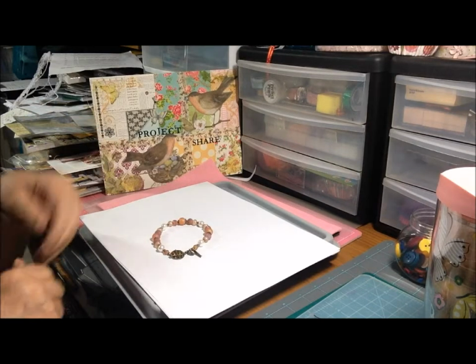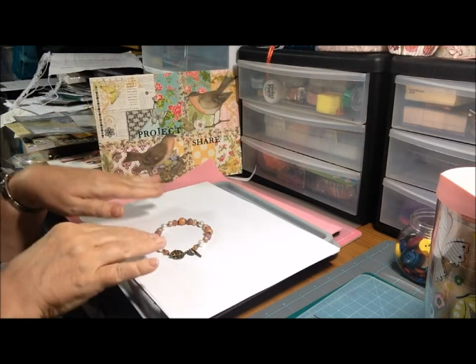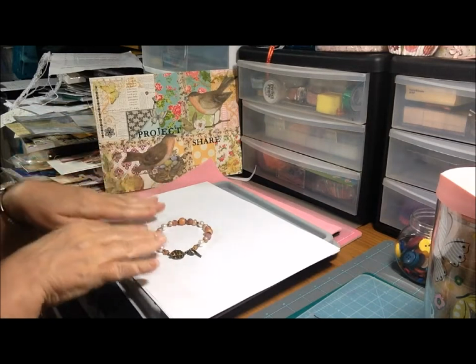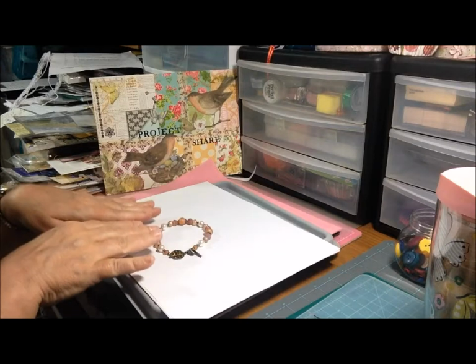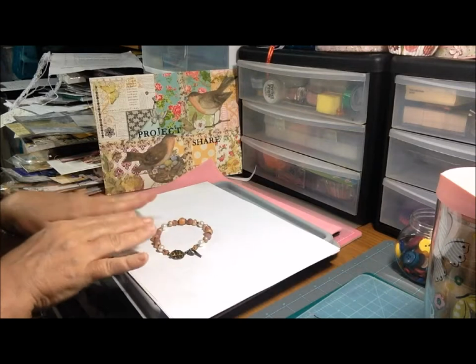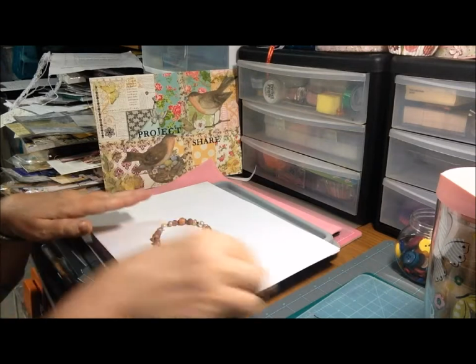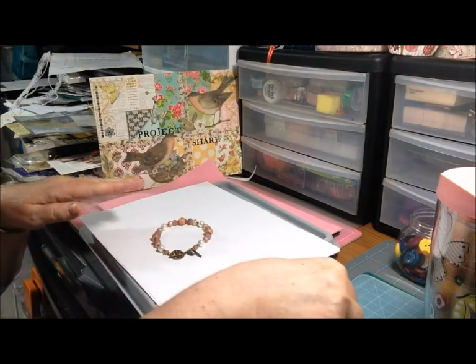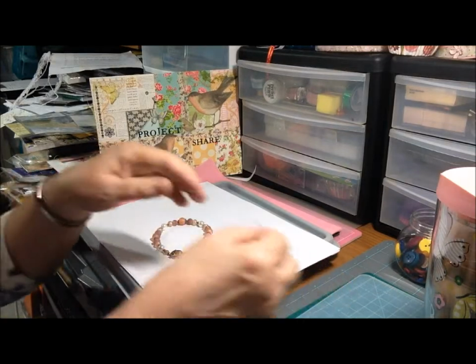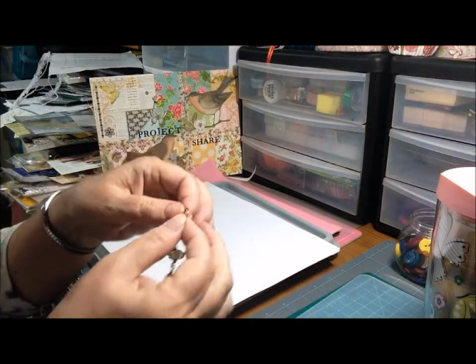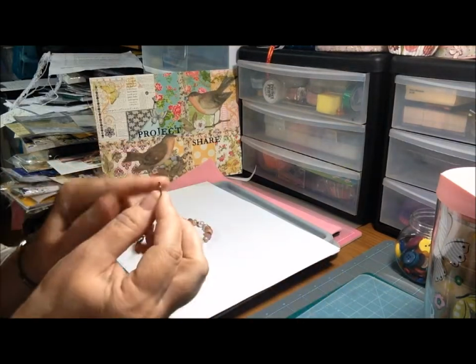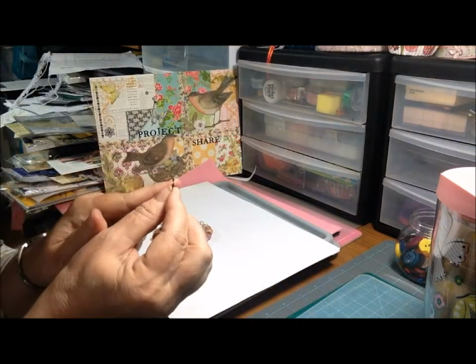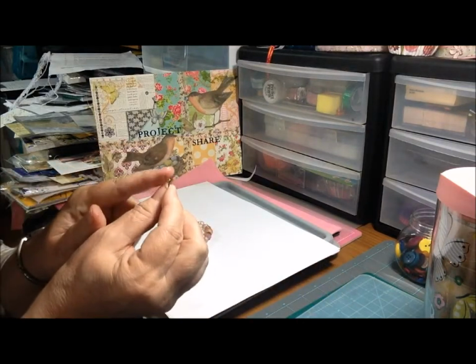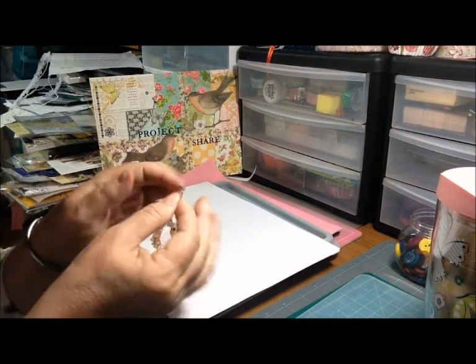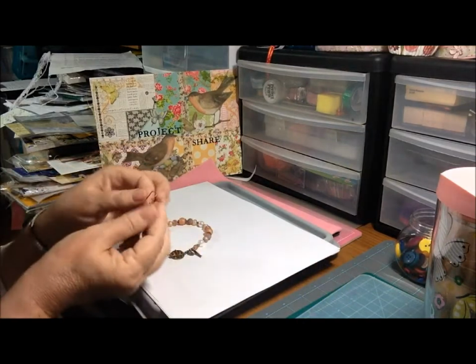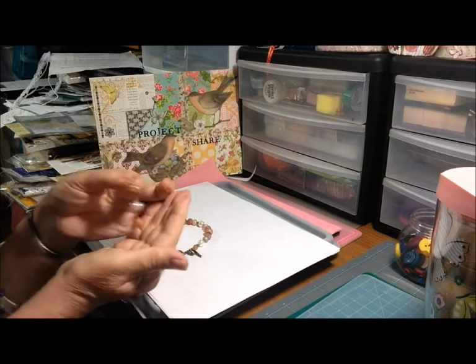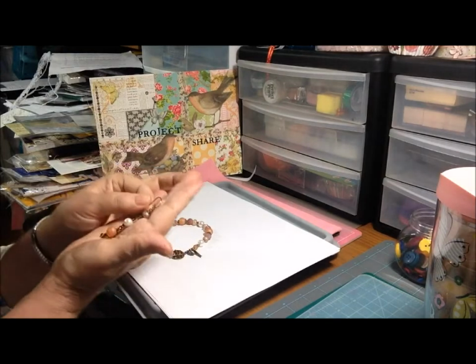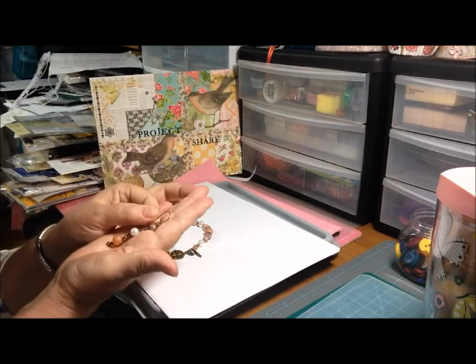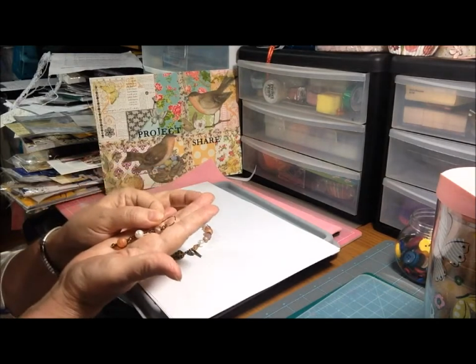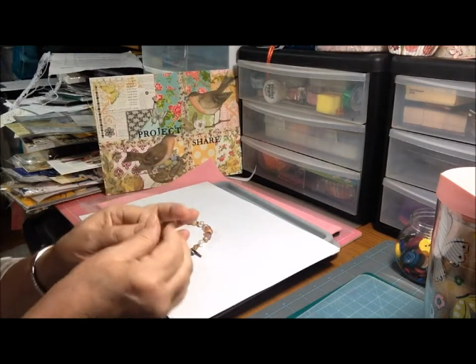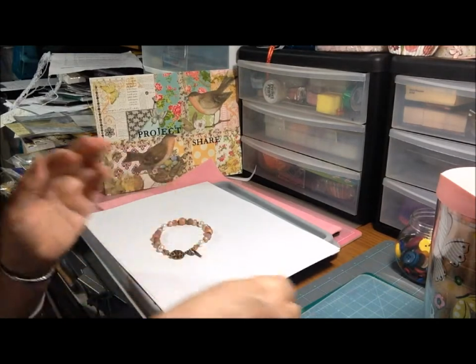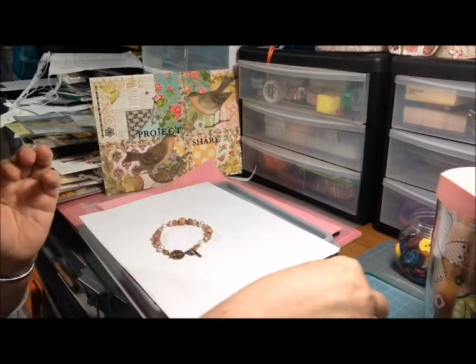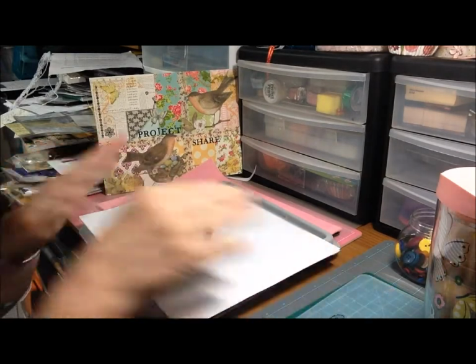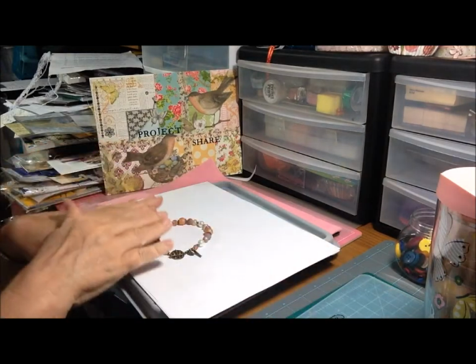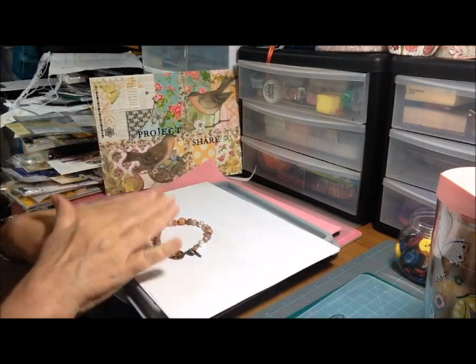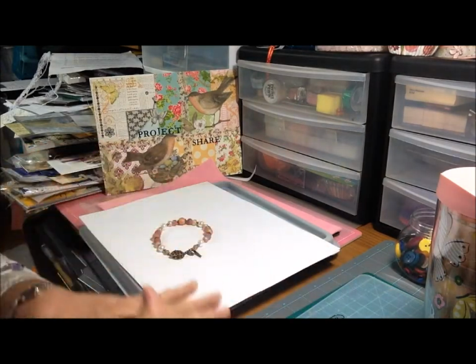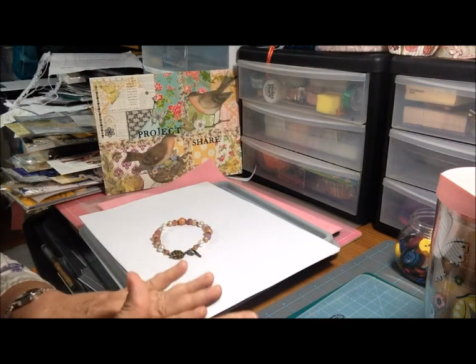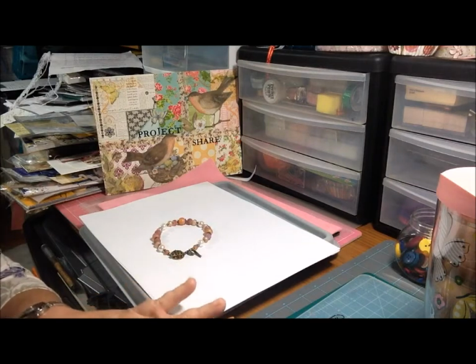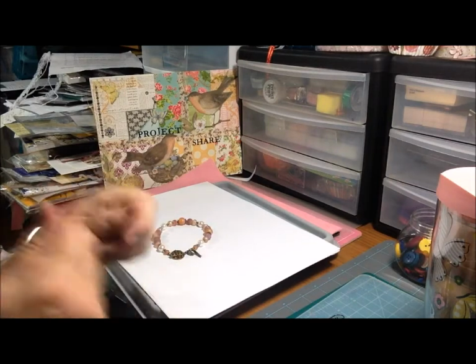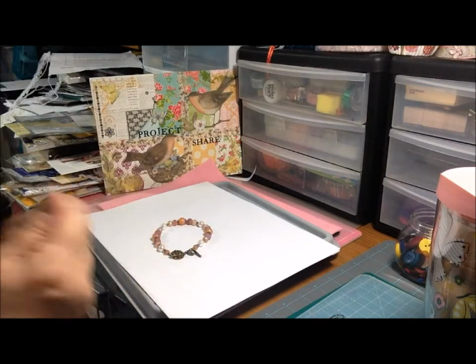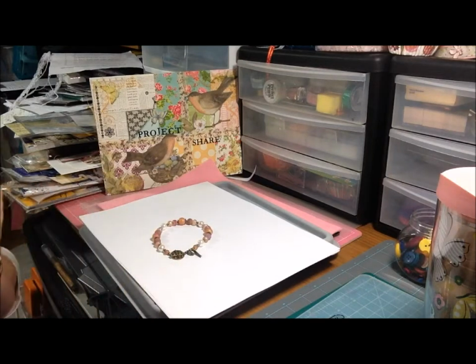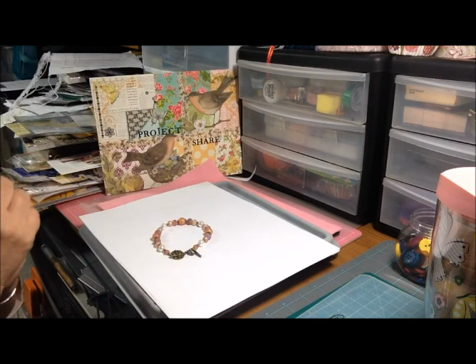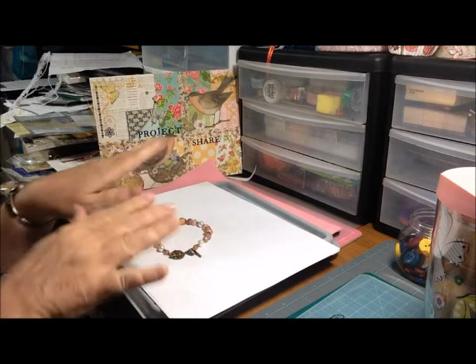But if you're familiar with beading, this is done on beading wire as opposed to this kind of wire, which is regular jewelry wire. There's a difference between beading wire and wire that you bend and shape.